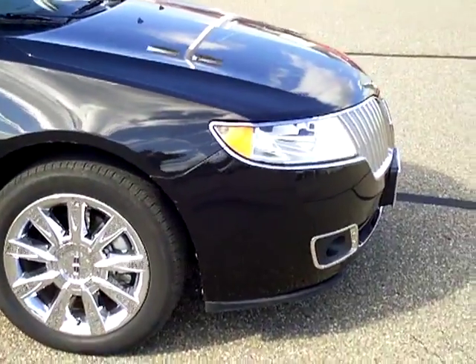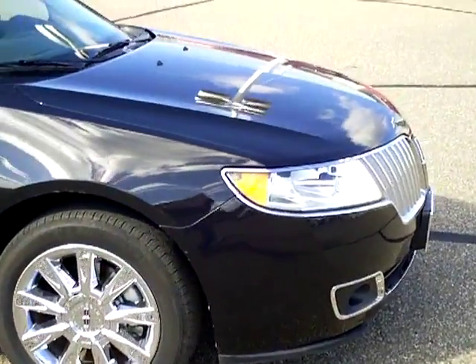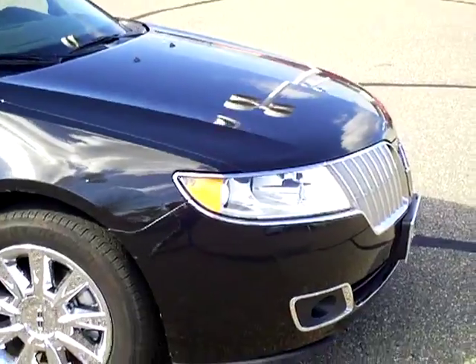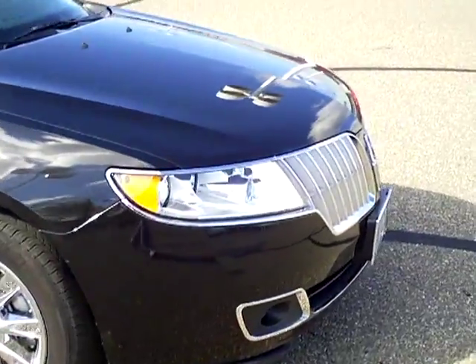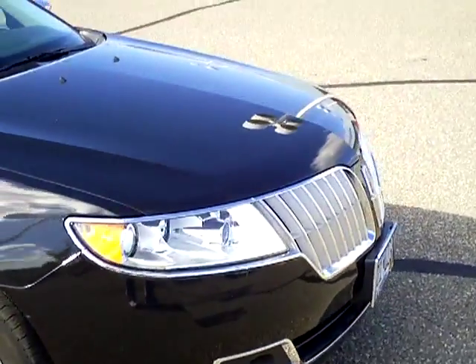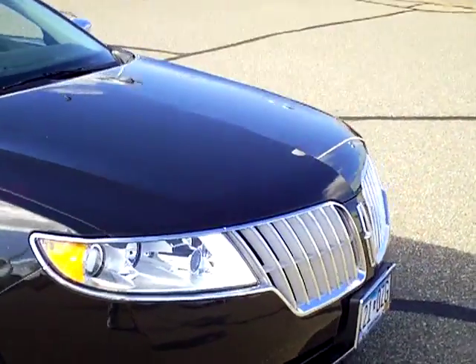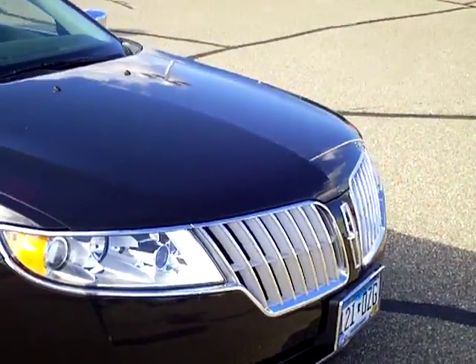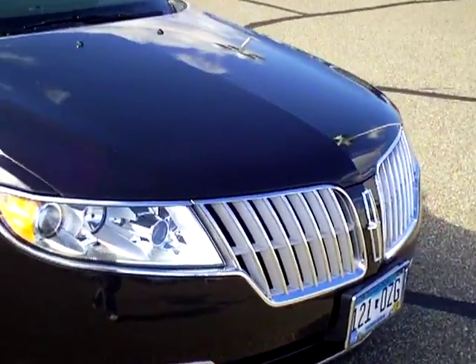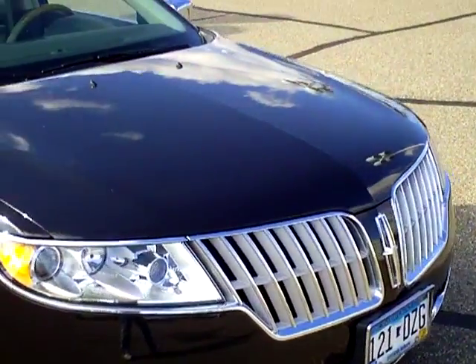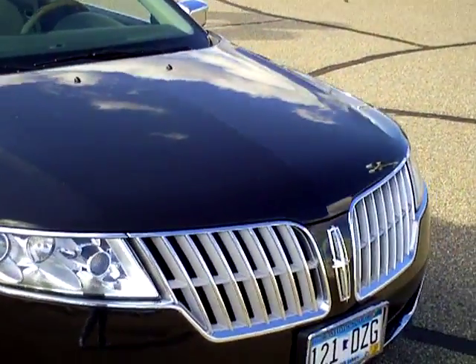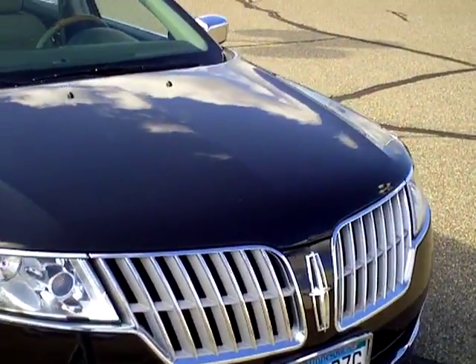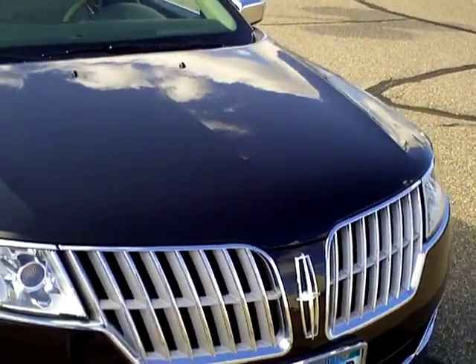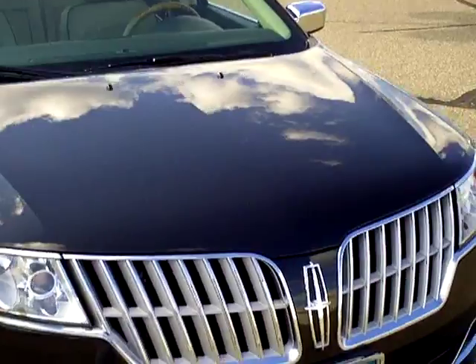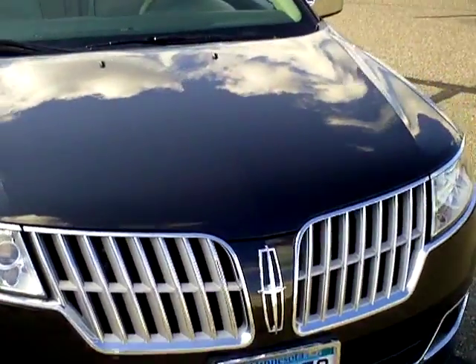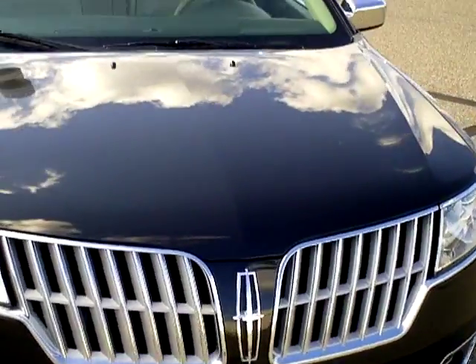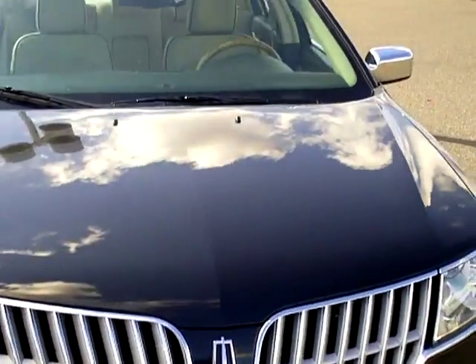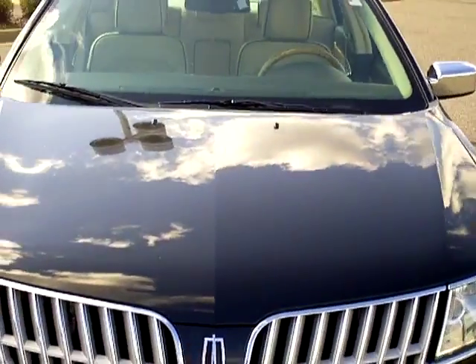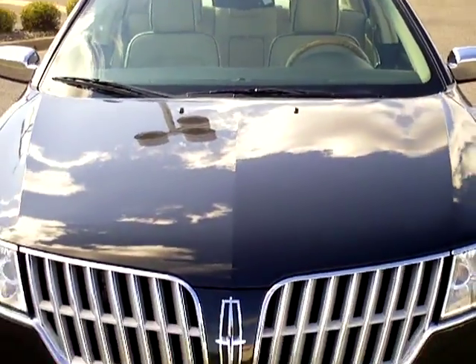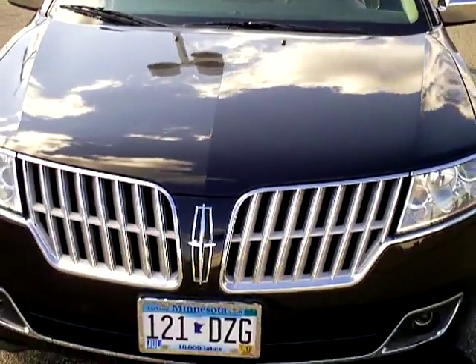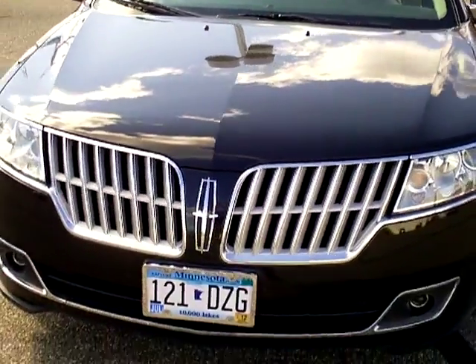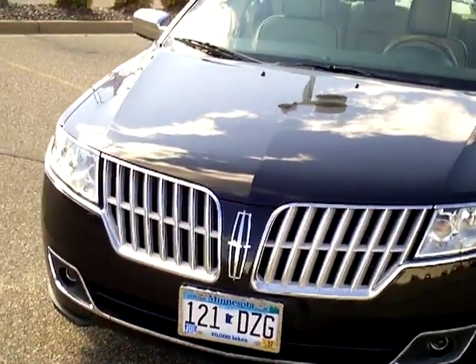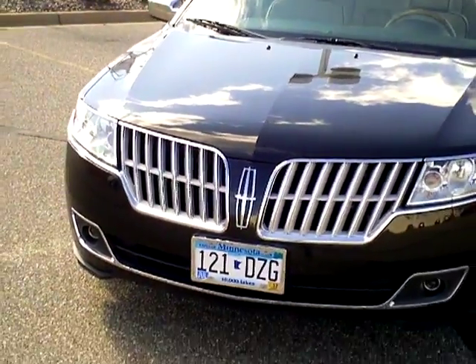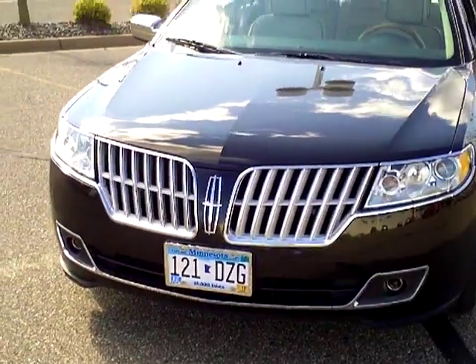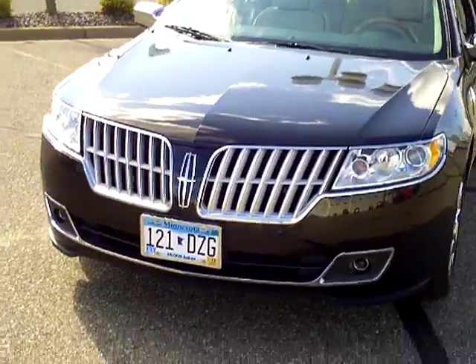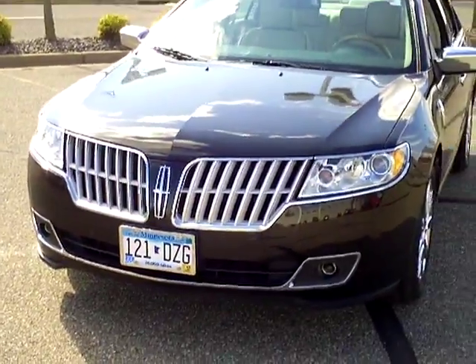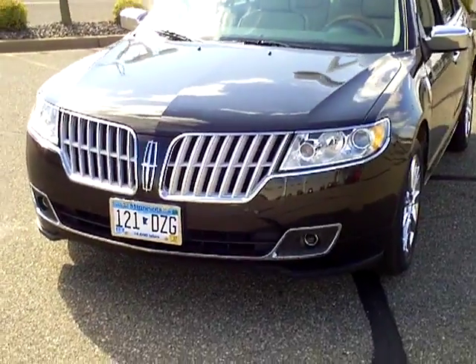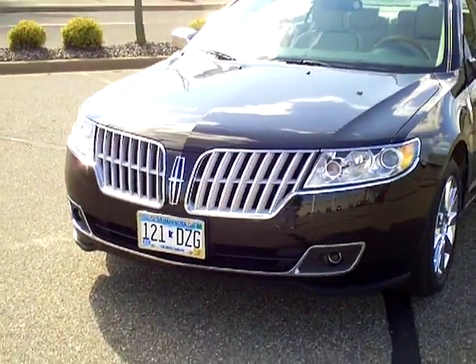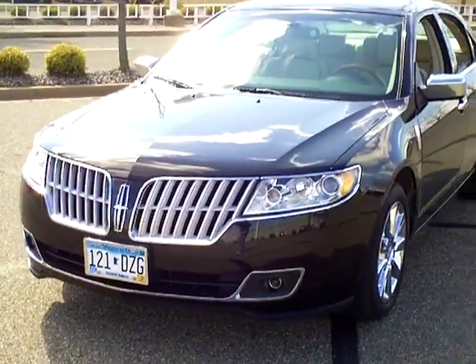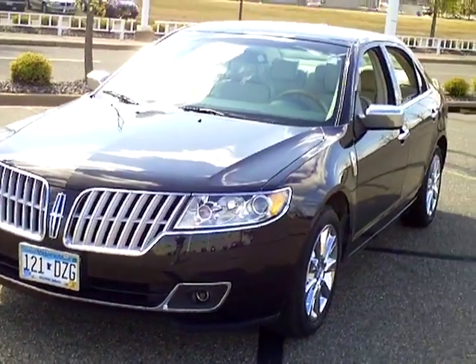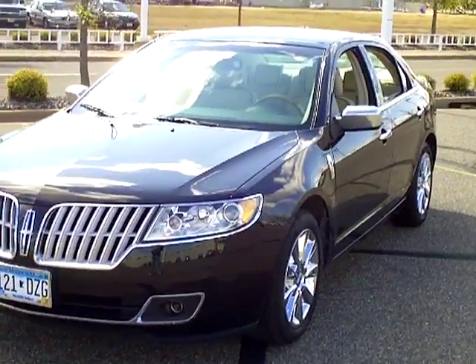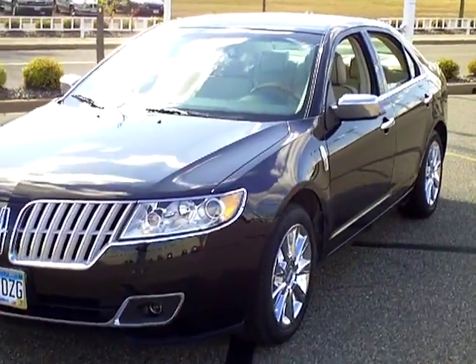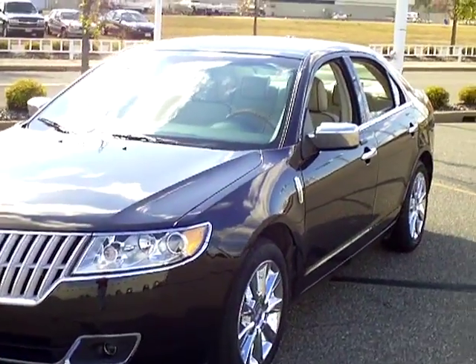Underneath the hood here there is a 6 cylinder 3.5 liter motor that gives you 18 miles per gallon in the city and 27 miles per gallon out on the highway. Just 14,000 miles on this vehicle.